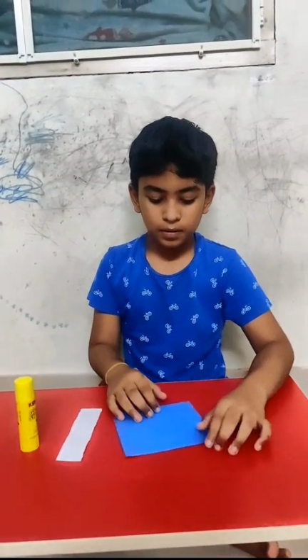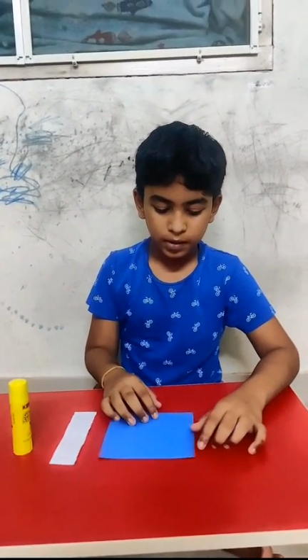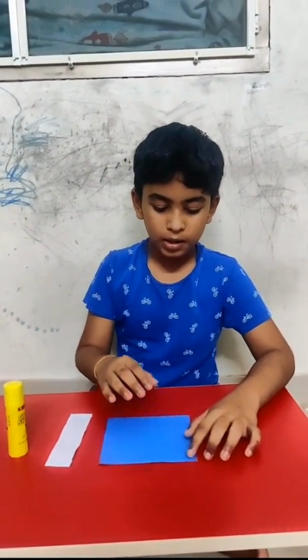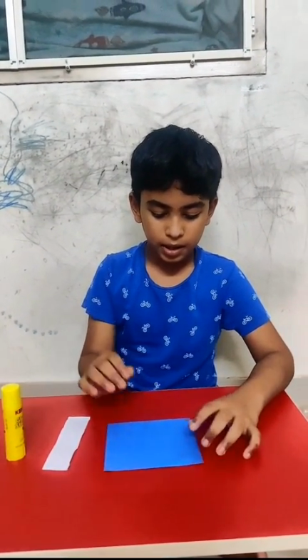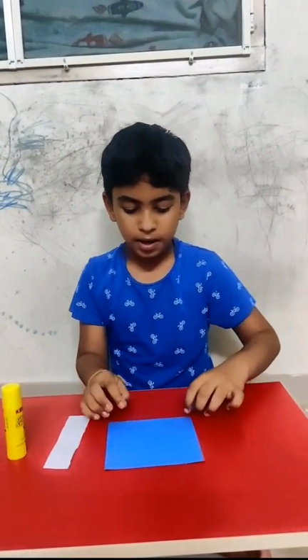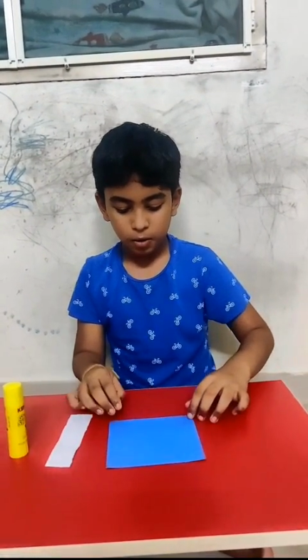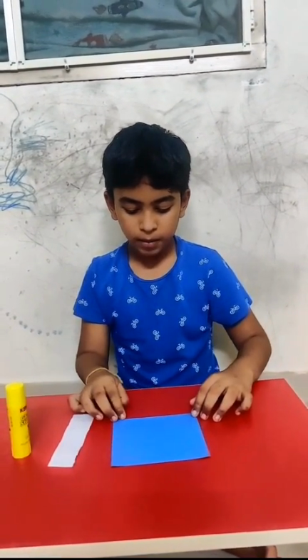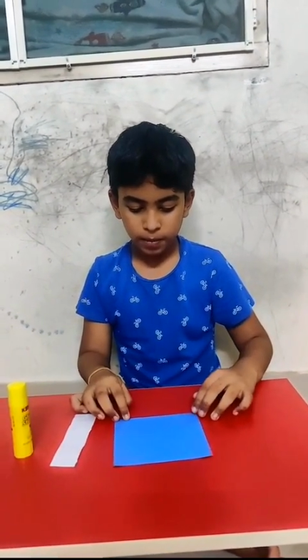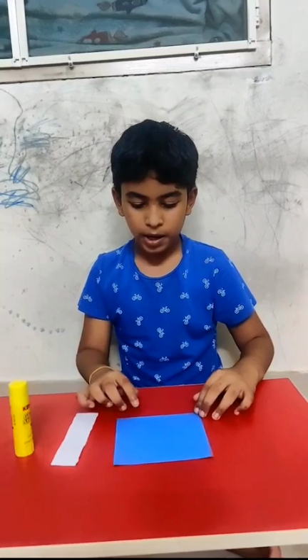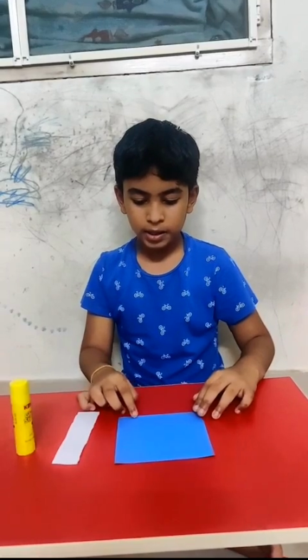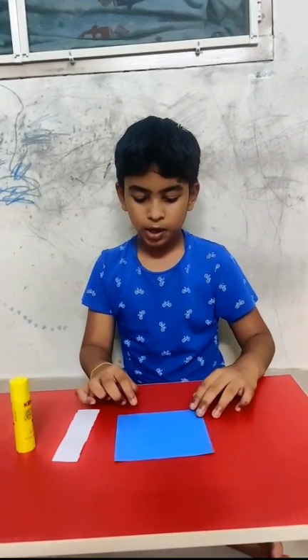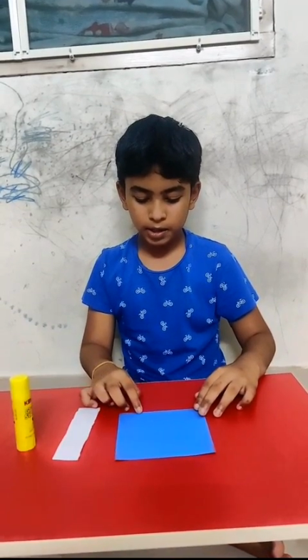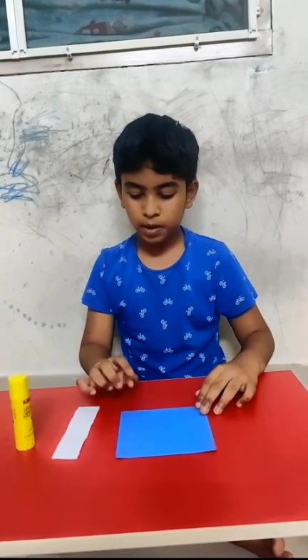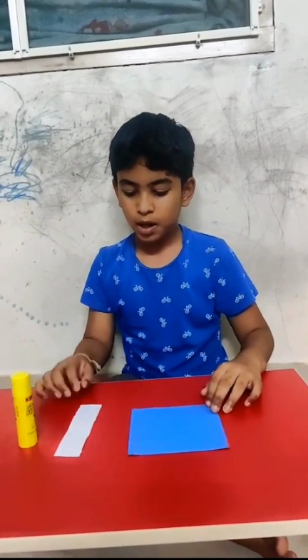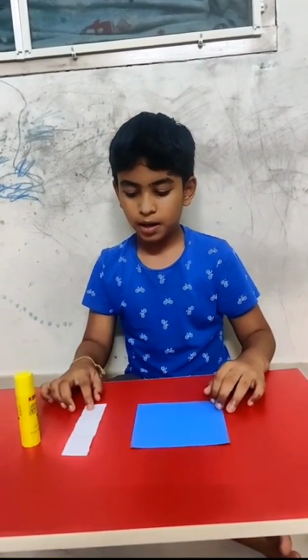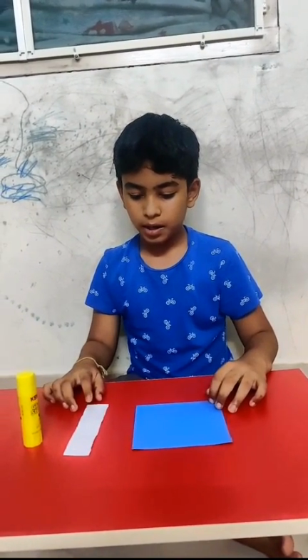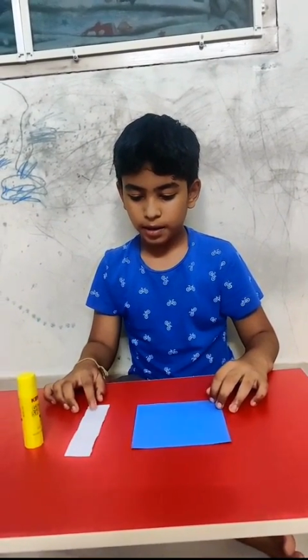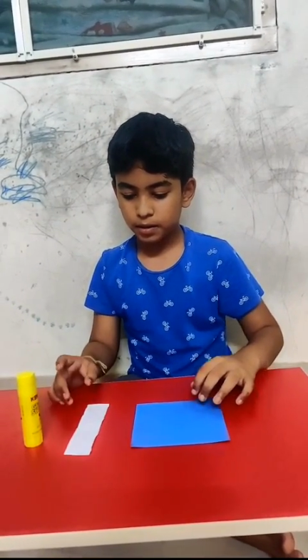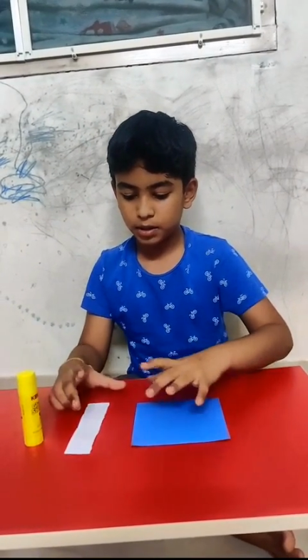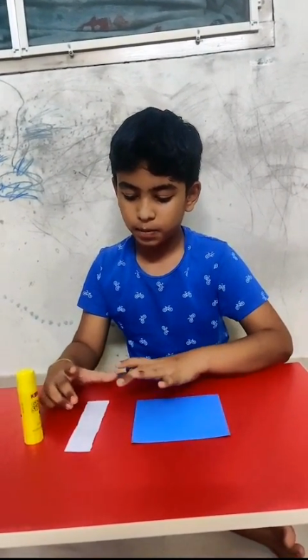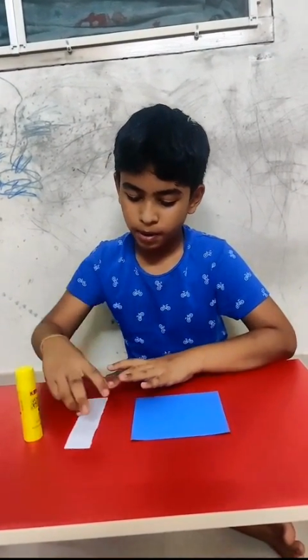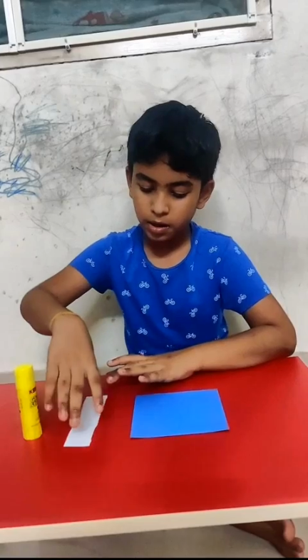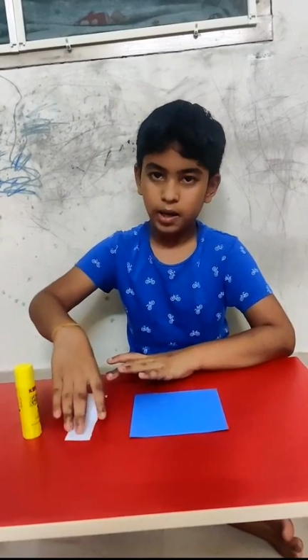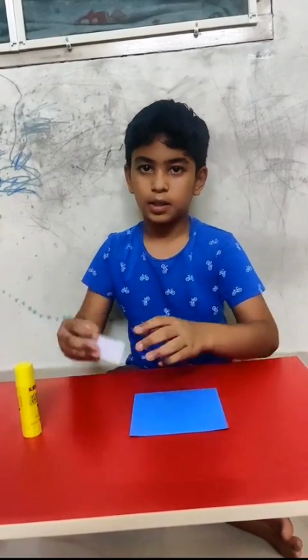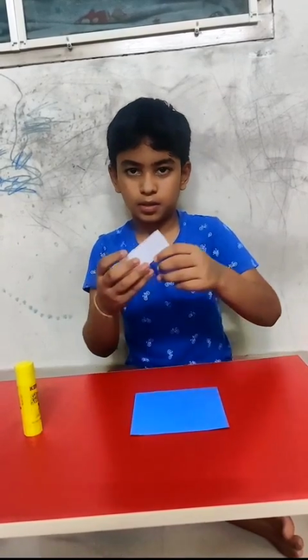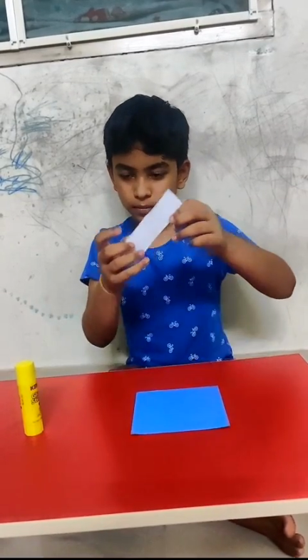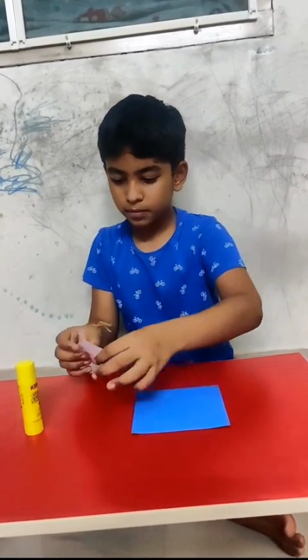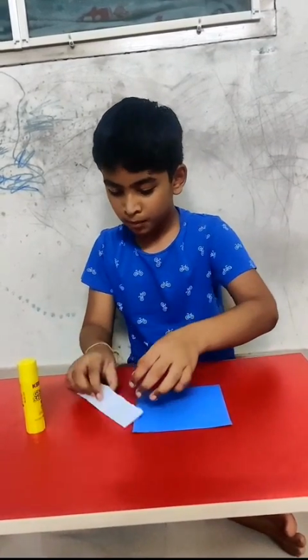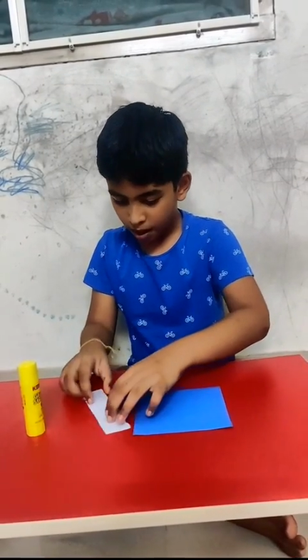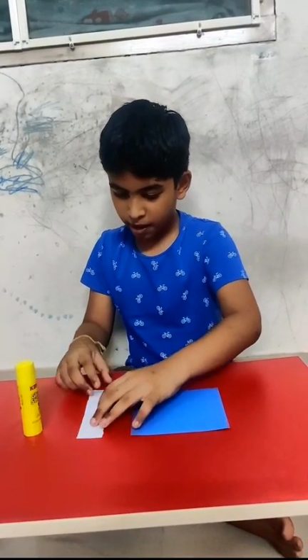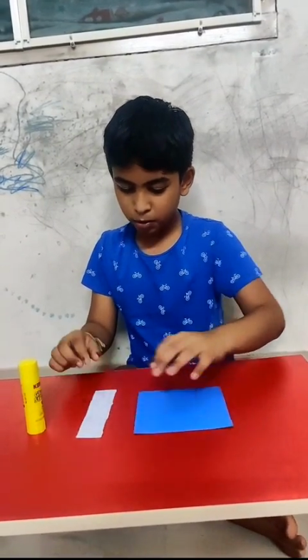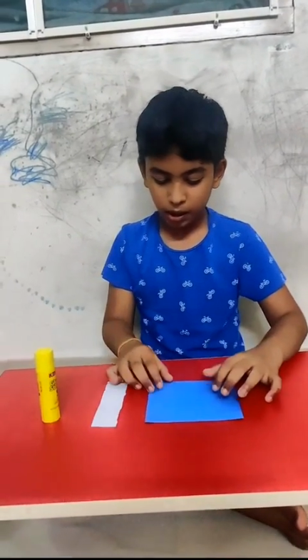We want origami paper like this, square shape, and a straight piece of paper like this. And we need a glue stick.